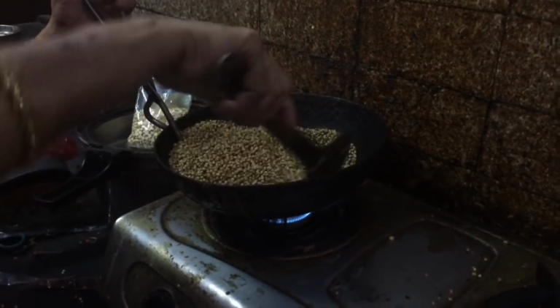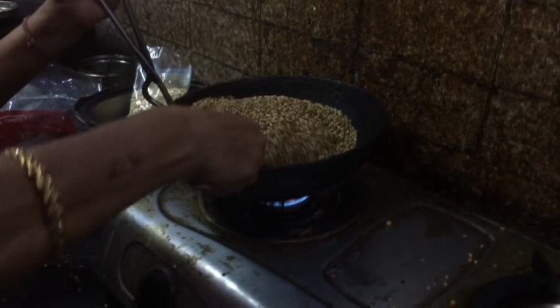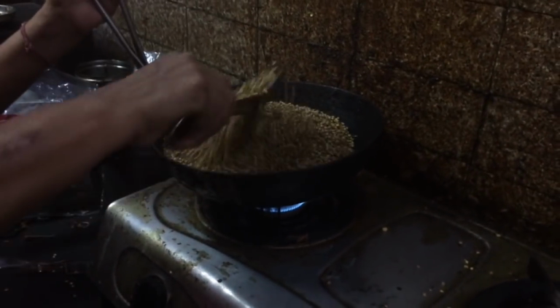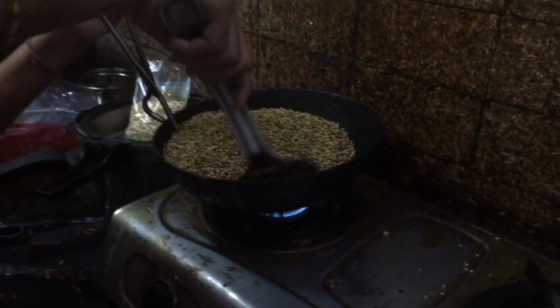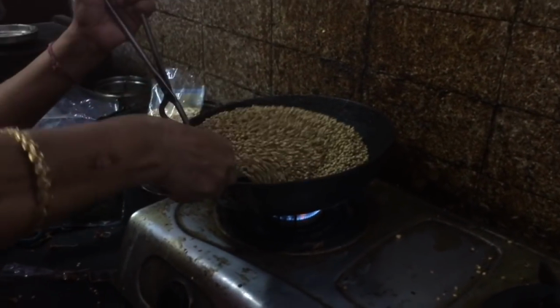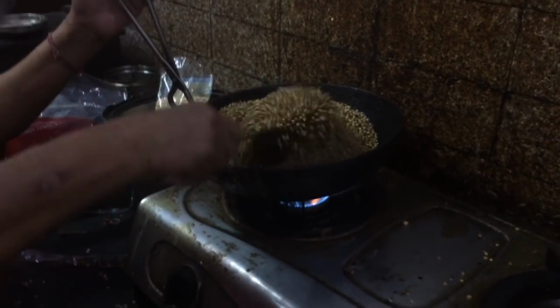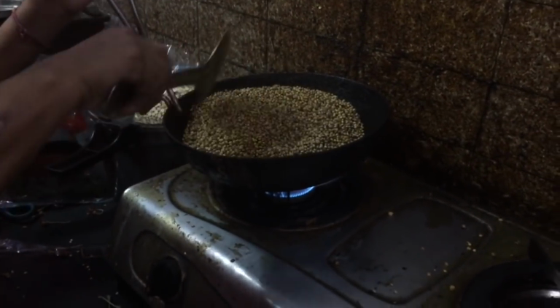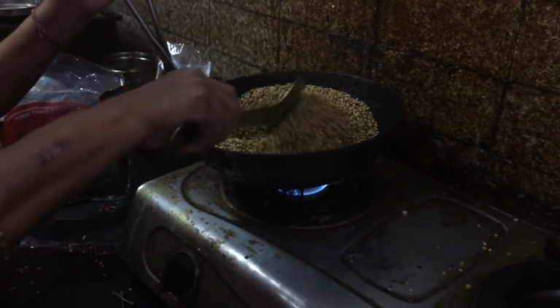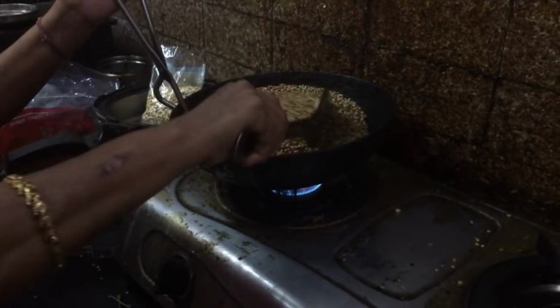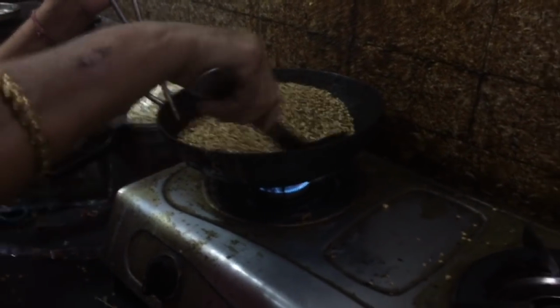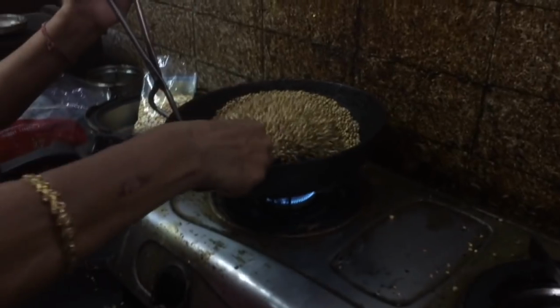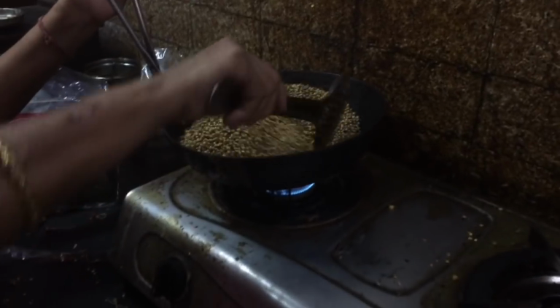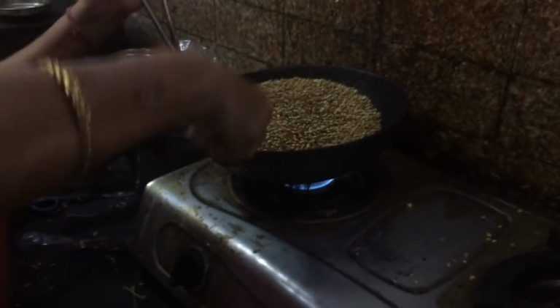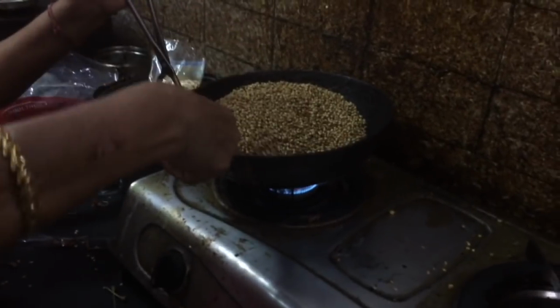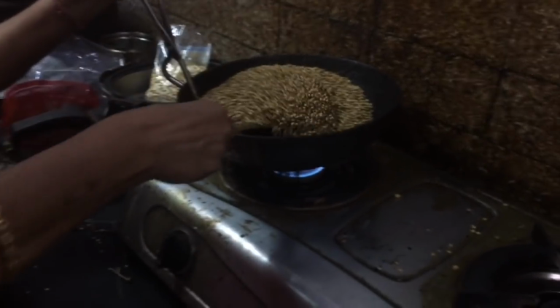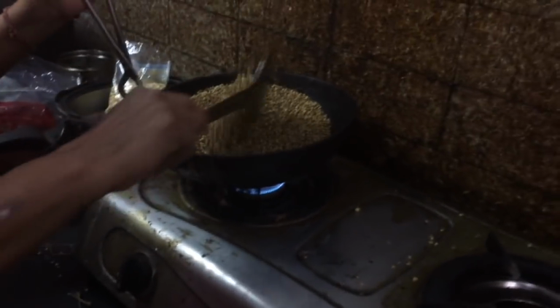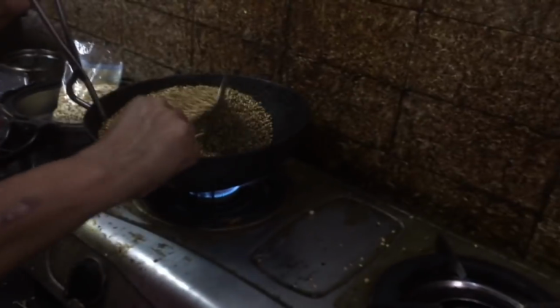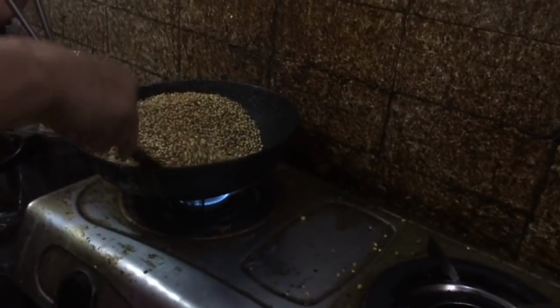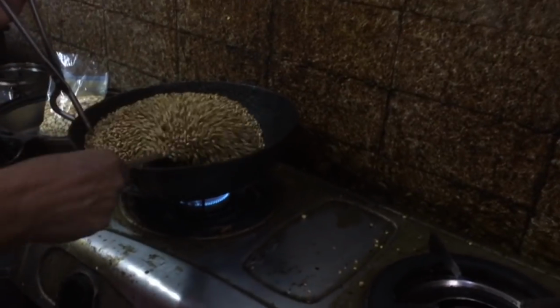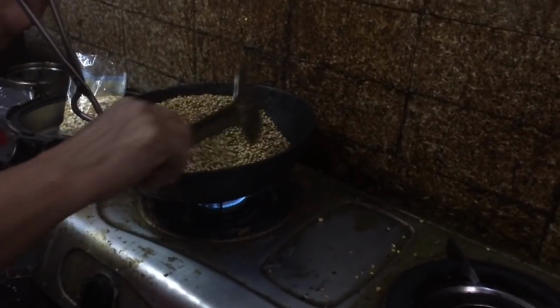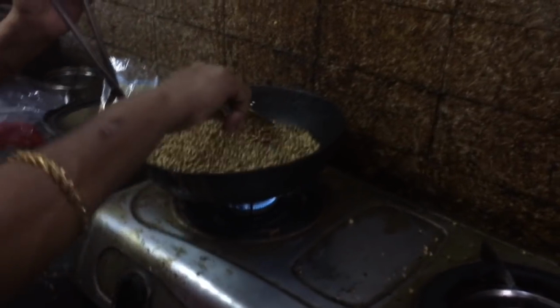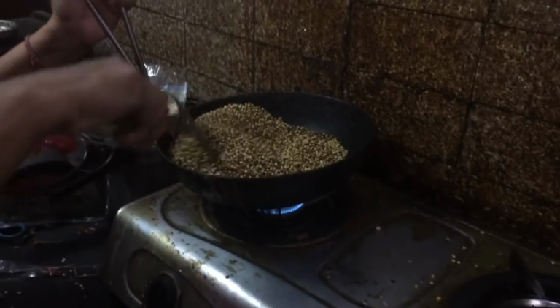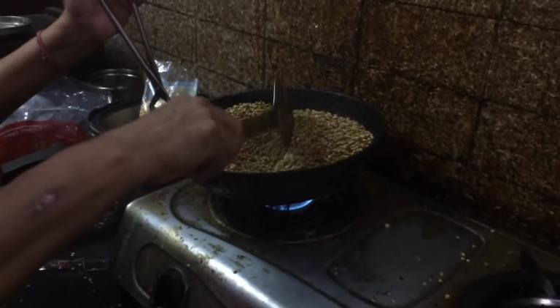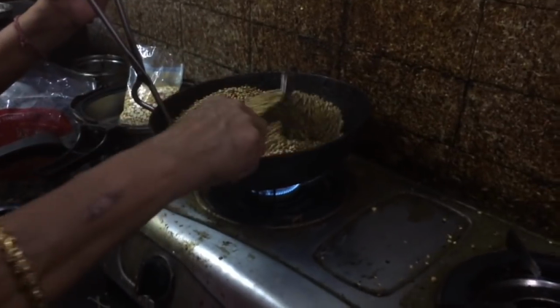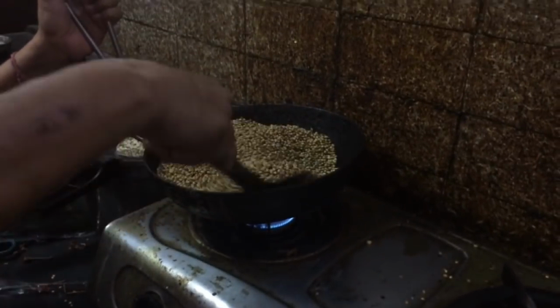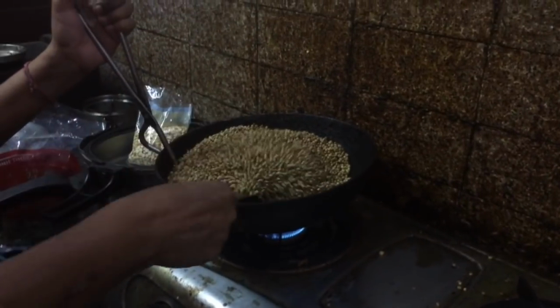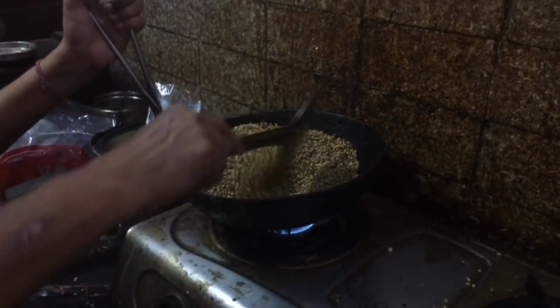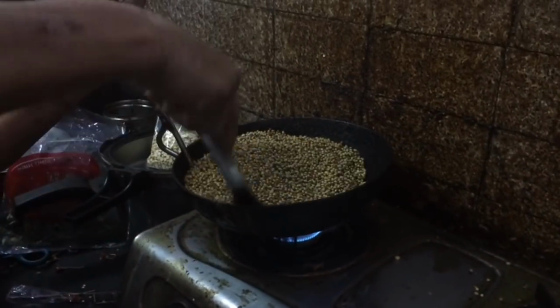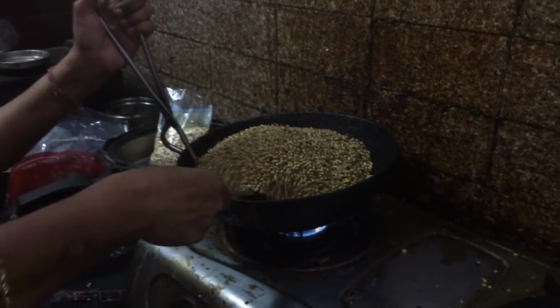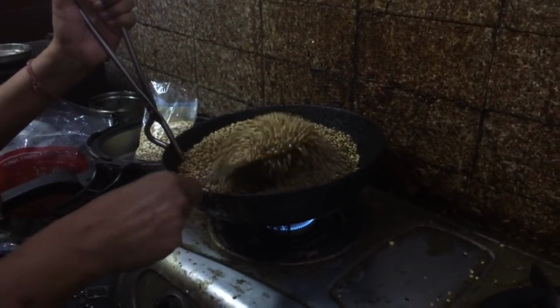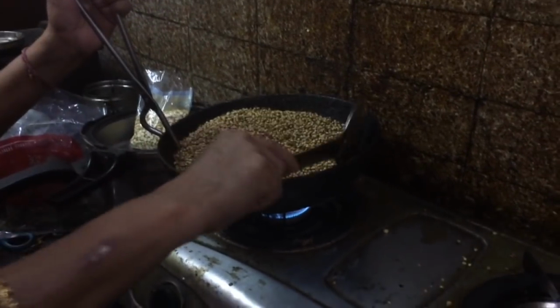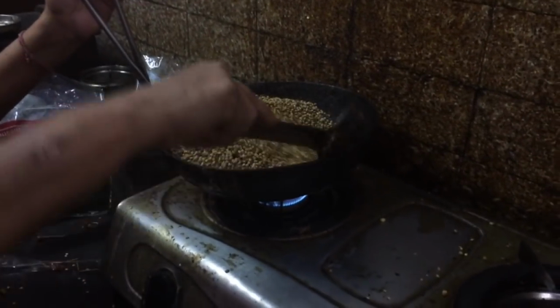We will add some dhania and dry roast. The smell is fresh. It is a good taste of sambar — if we are not done, the sambar is a good taste.